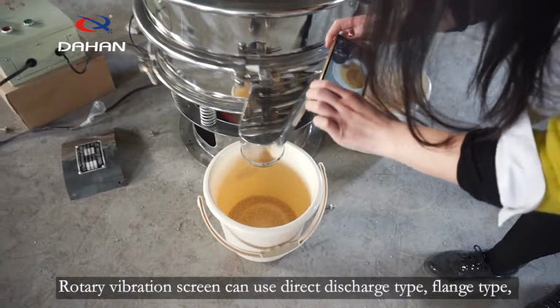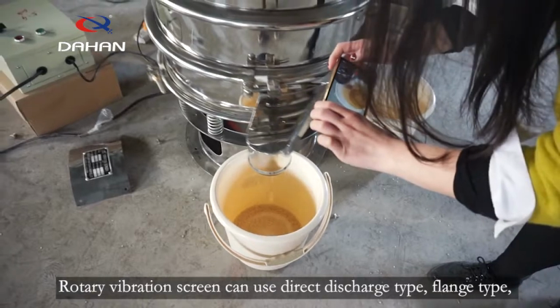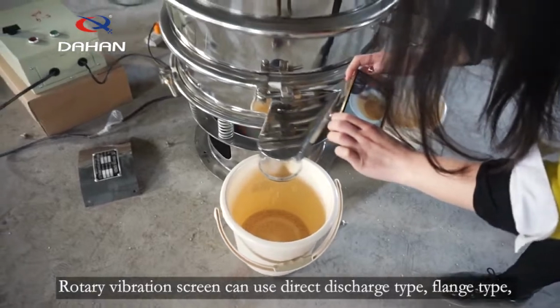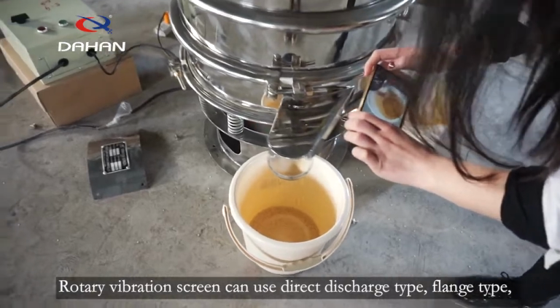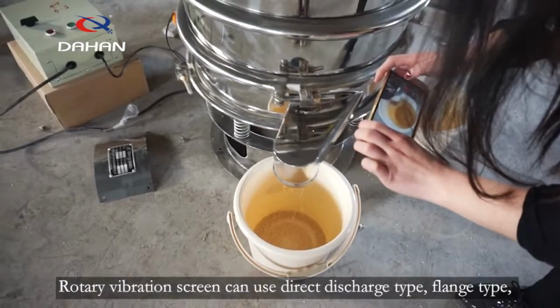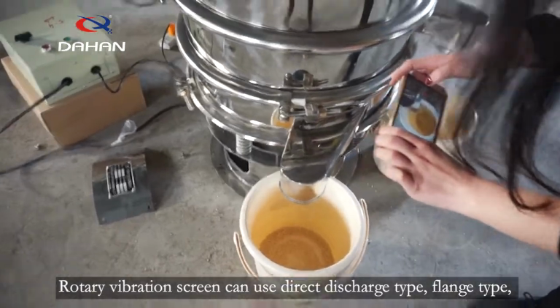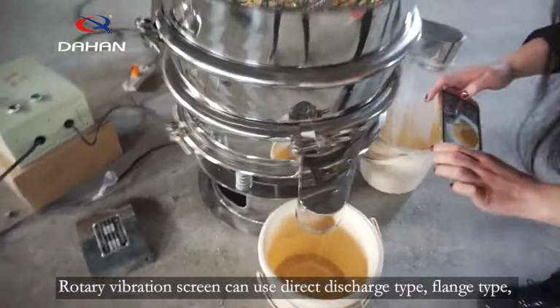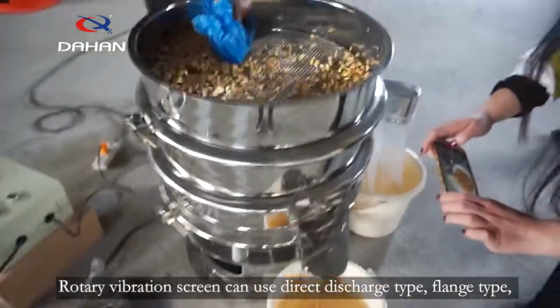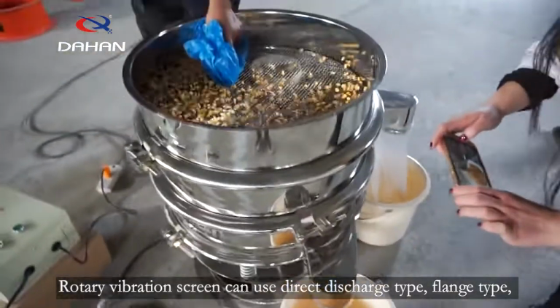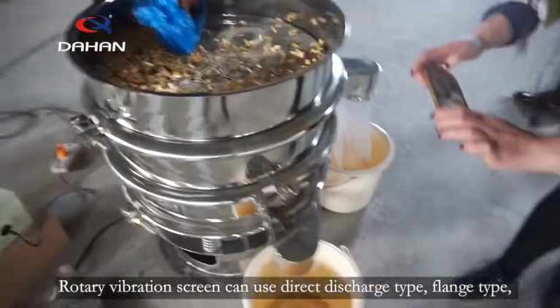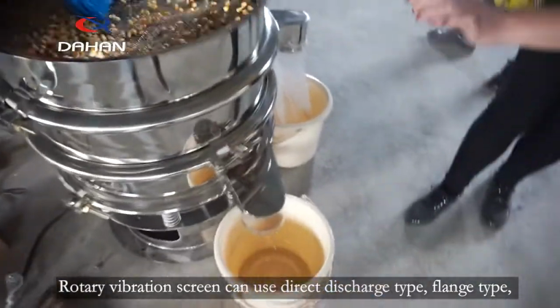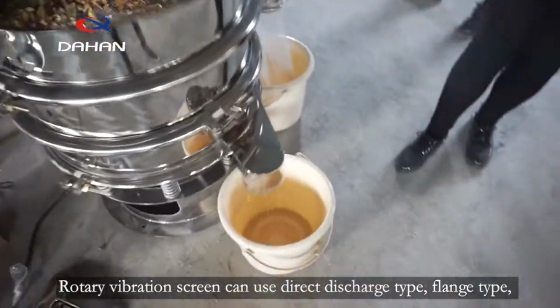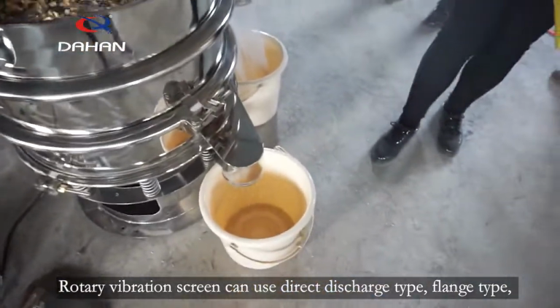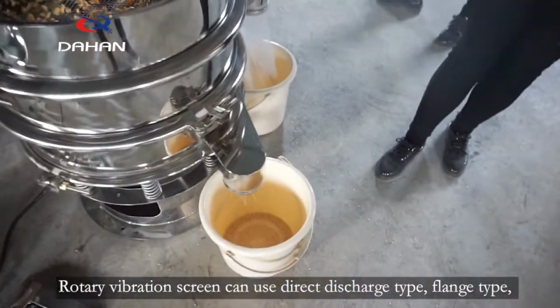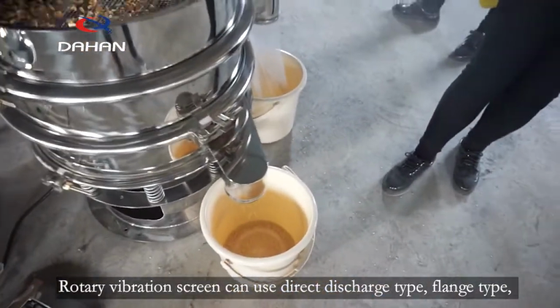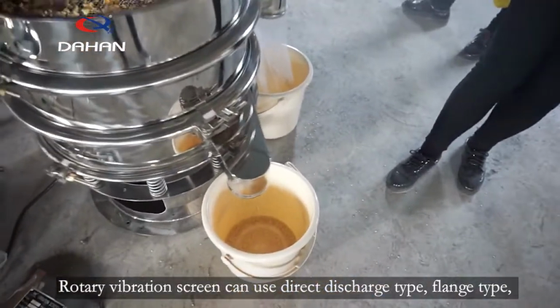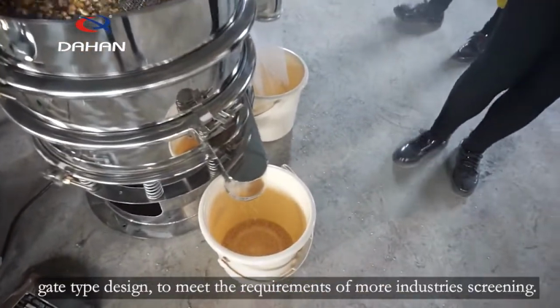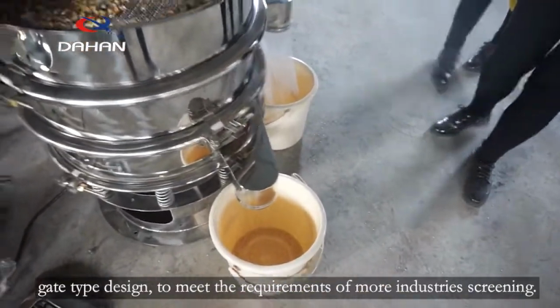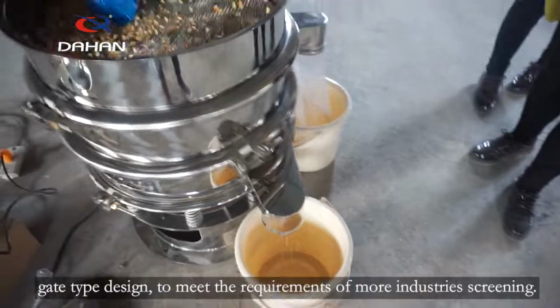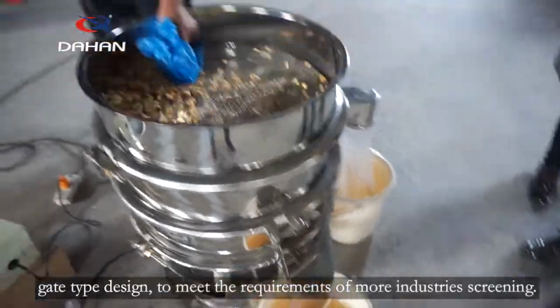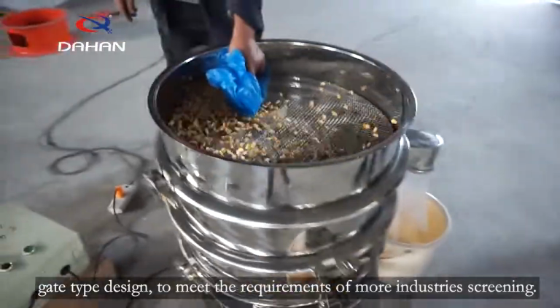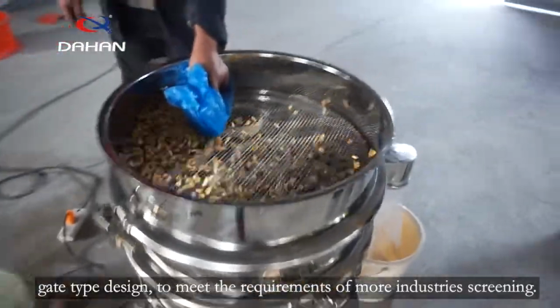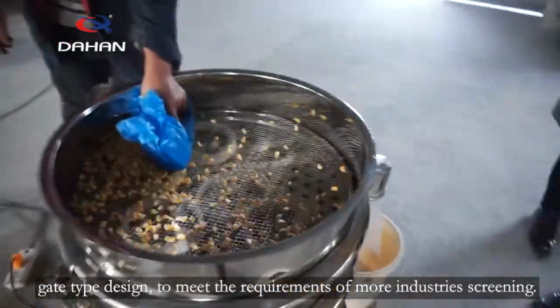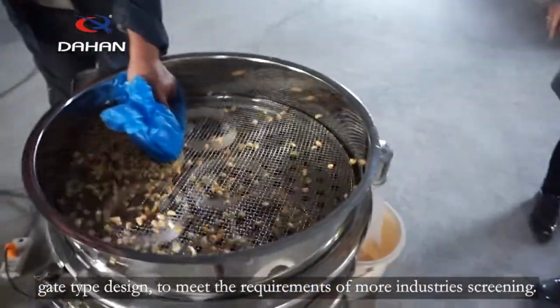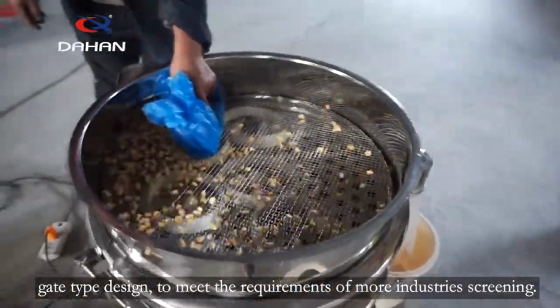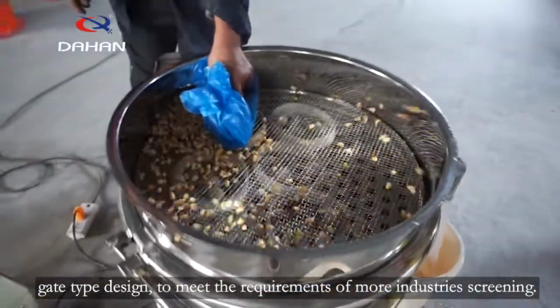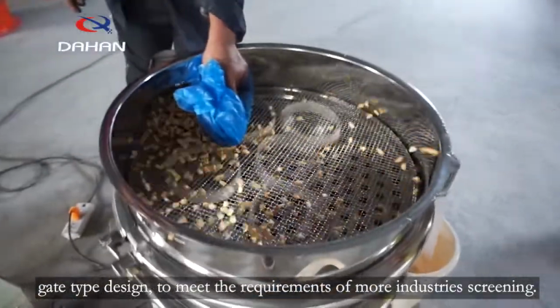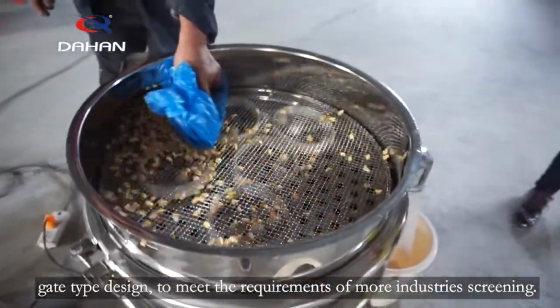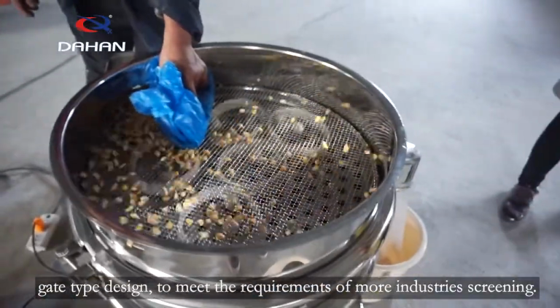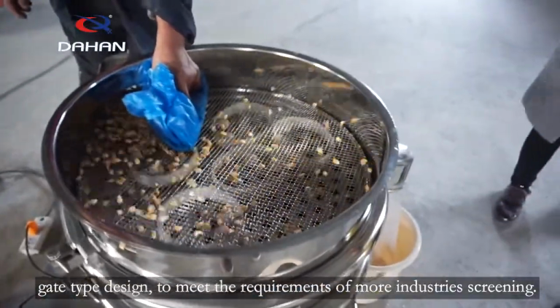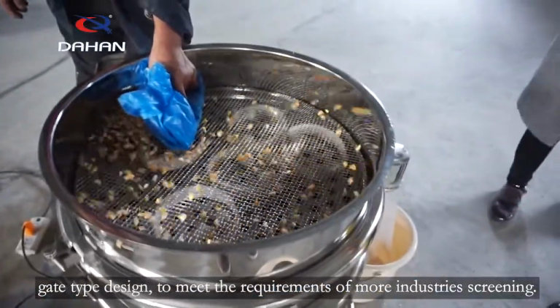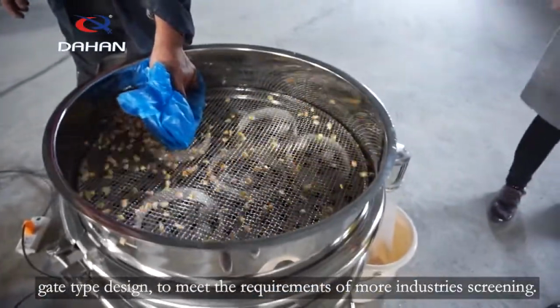Rotary vibration screen can use direct discharge type, flange type, and deep type designs to meet the requirements of more industry screening applications.